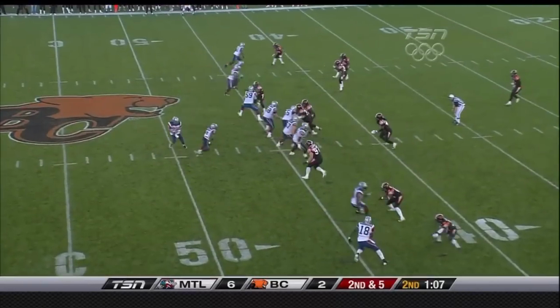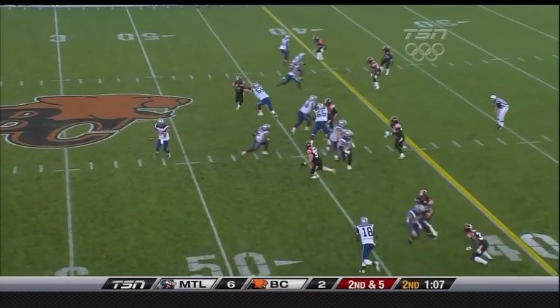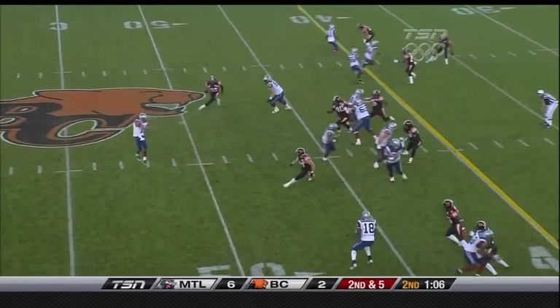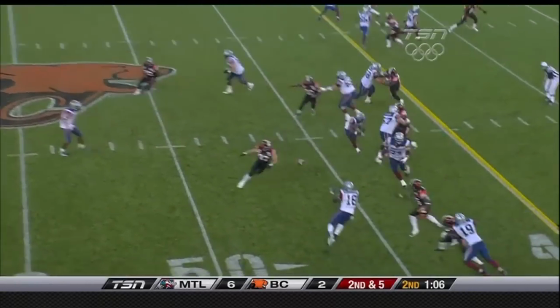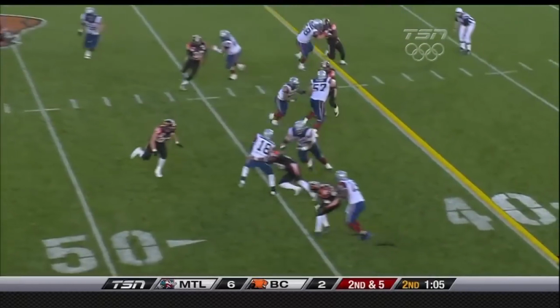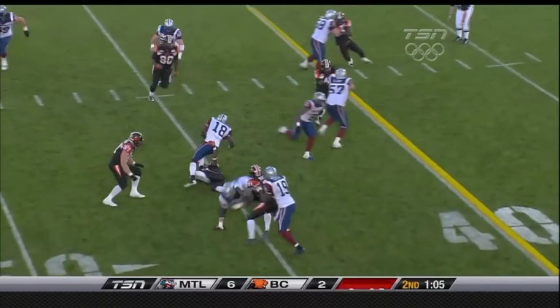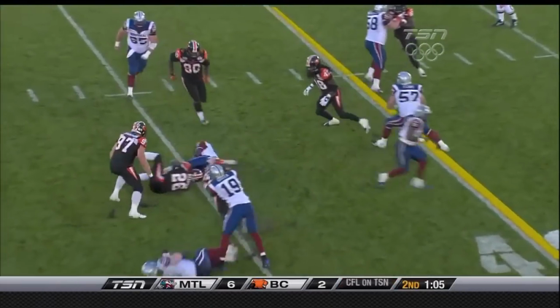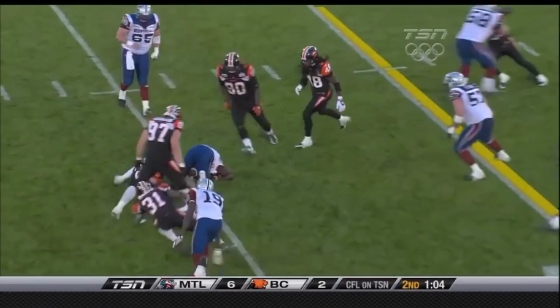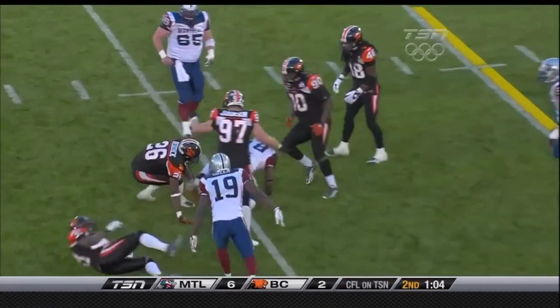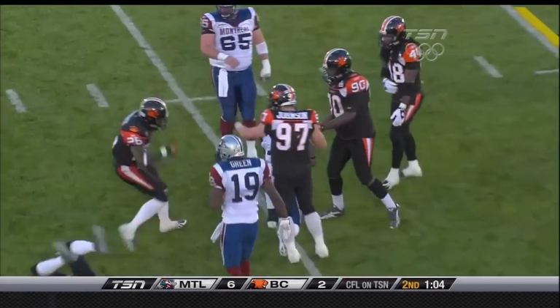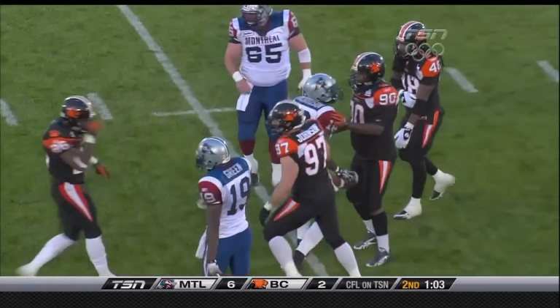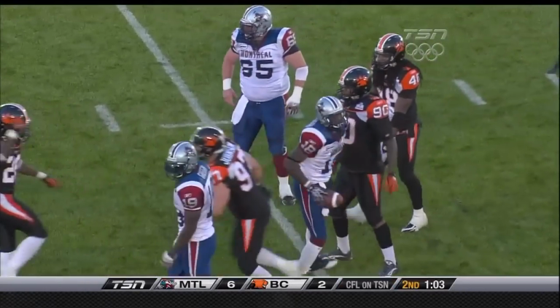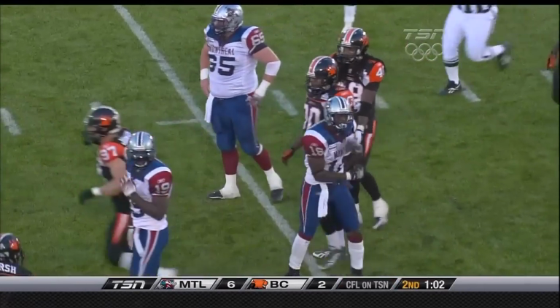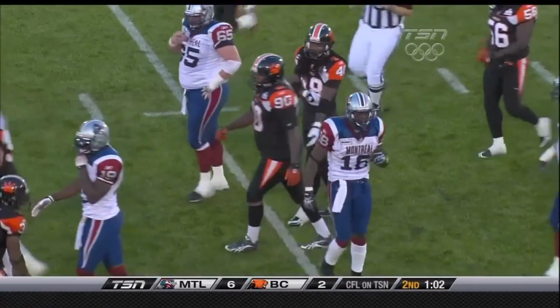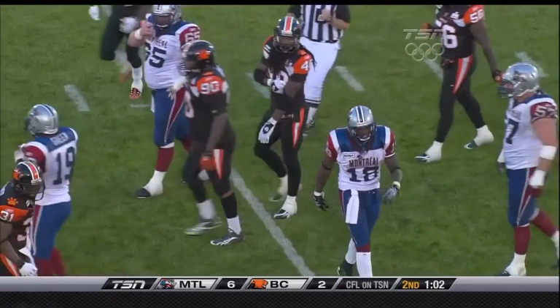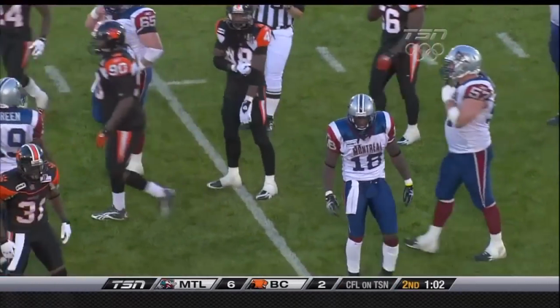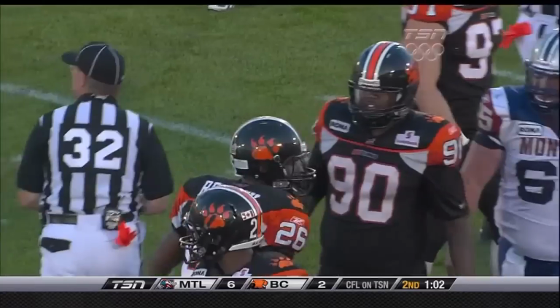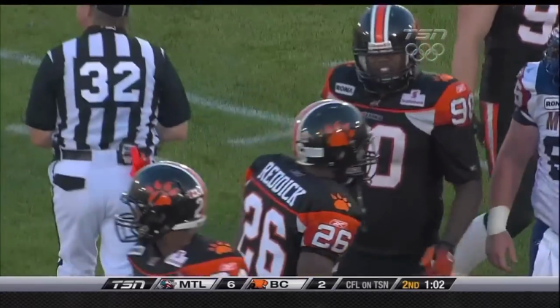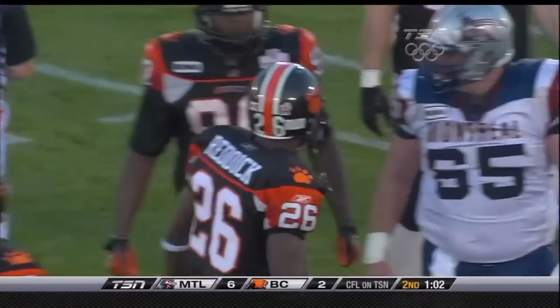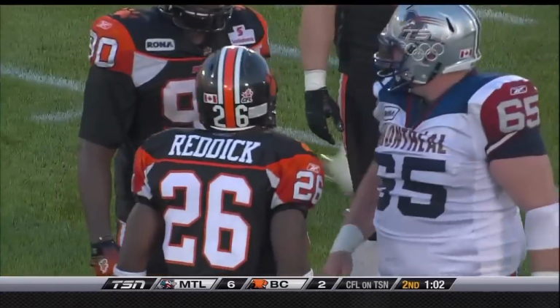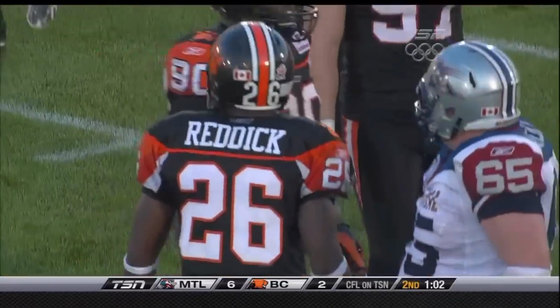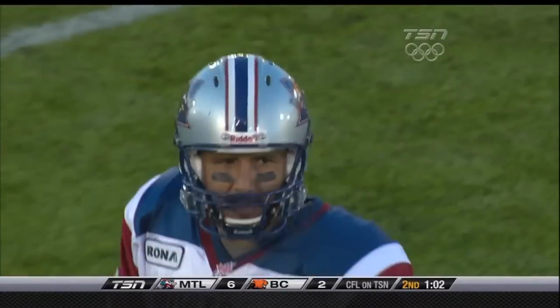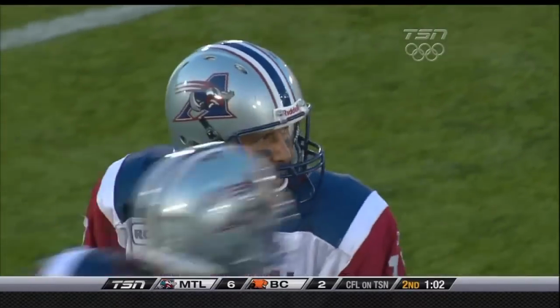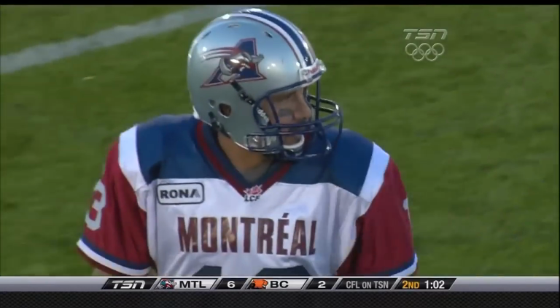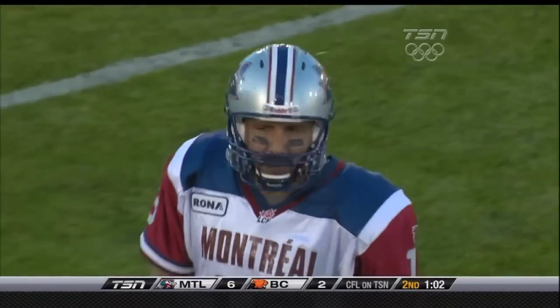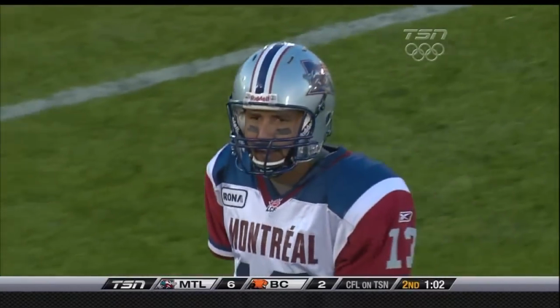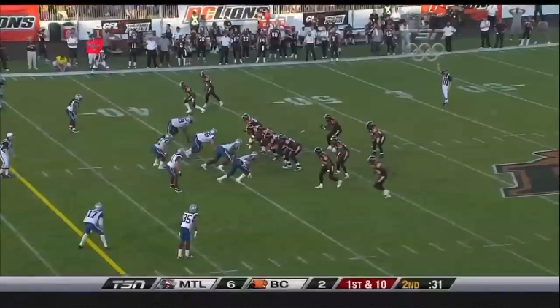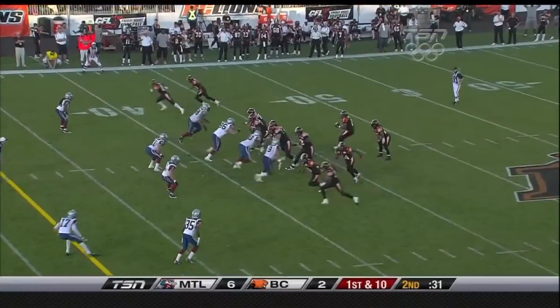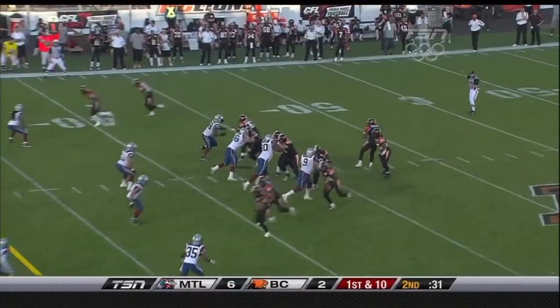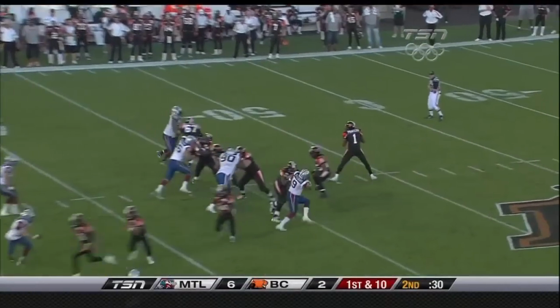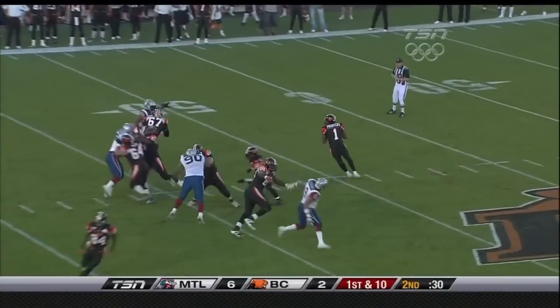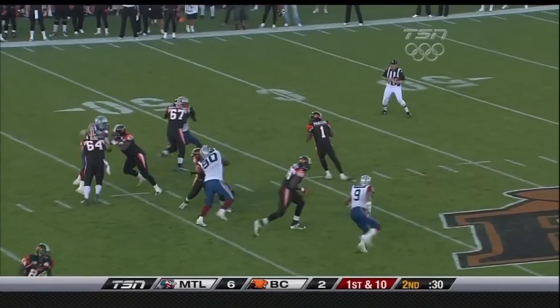Second and five. Calvillo to Richardson and that was smelt quickly by the Lions. Anthony Reddick comes up and makes the stop, and once again the Alouettes are turned away. First down for the Lions from the 43-yard line.